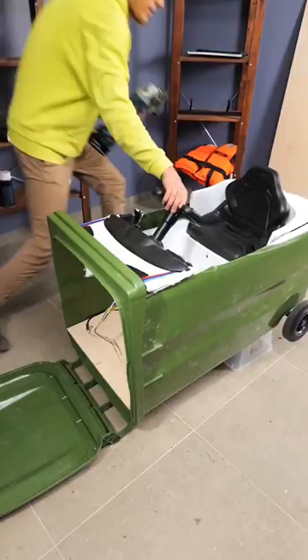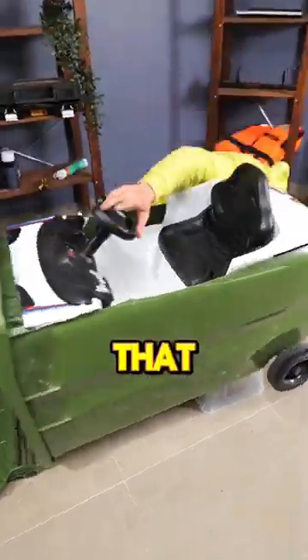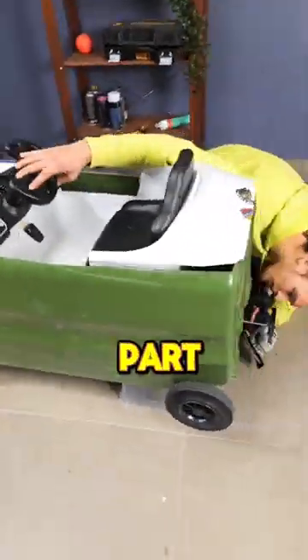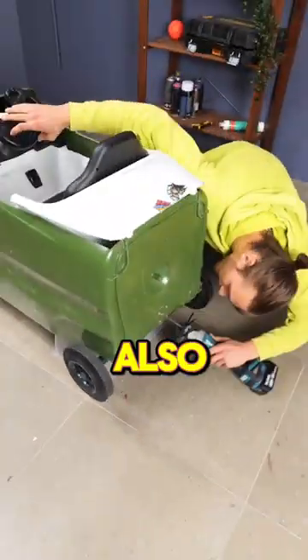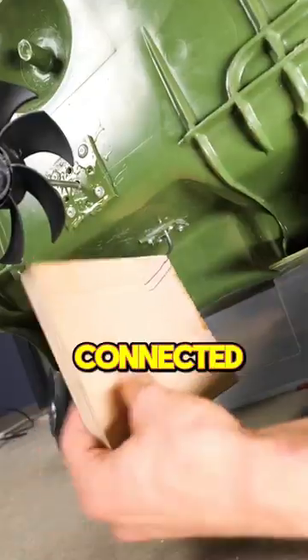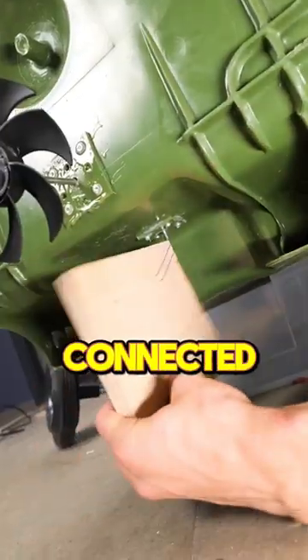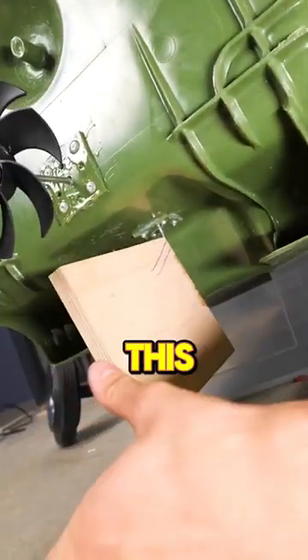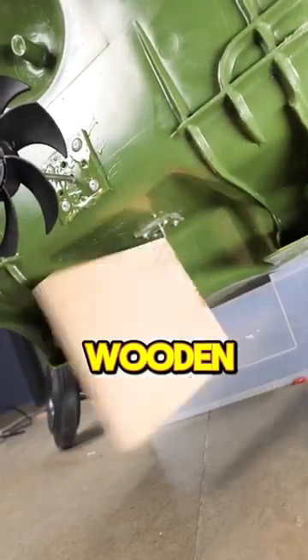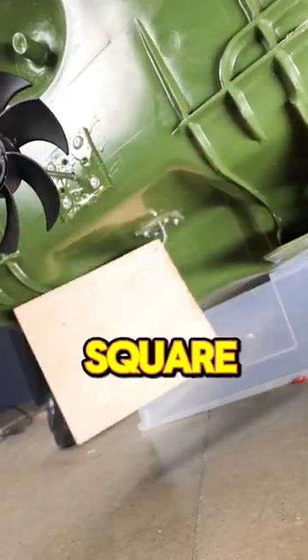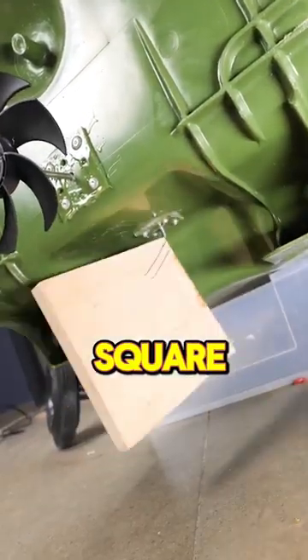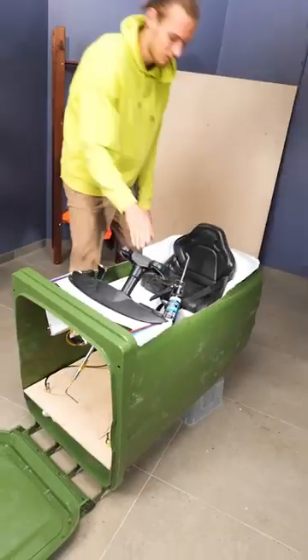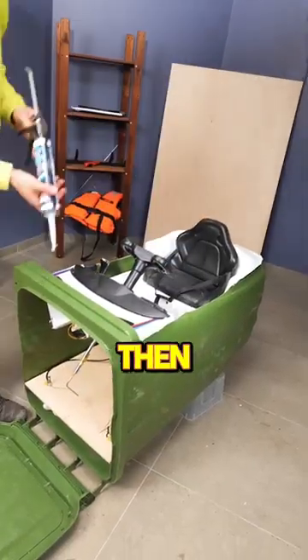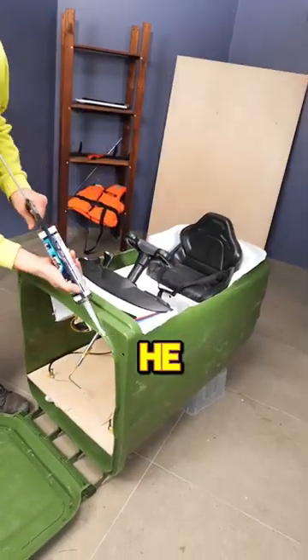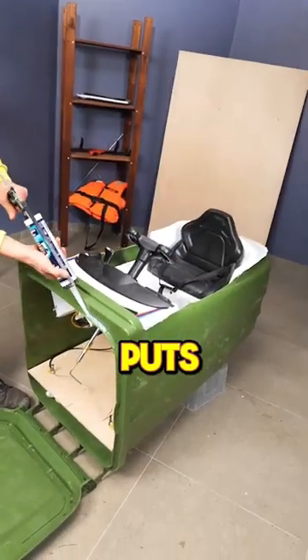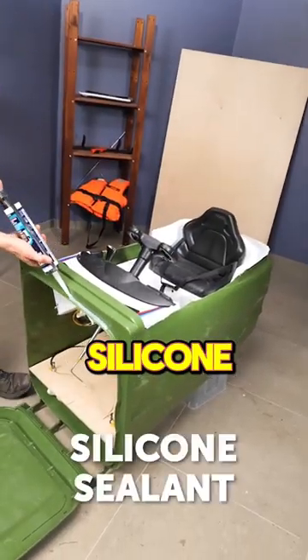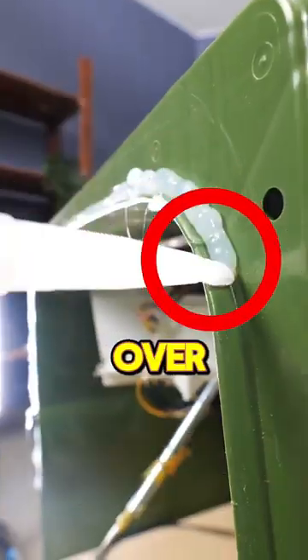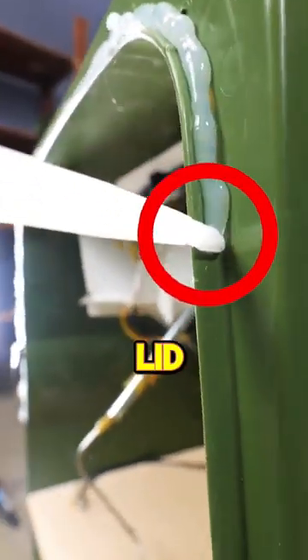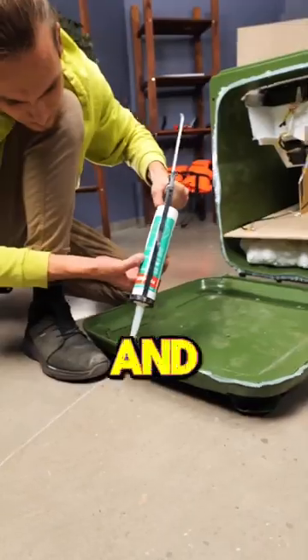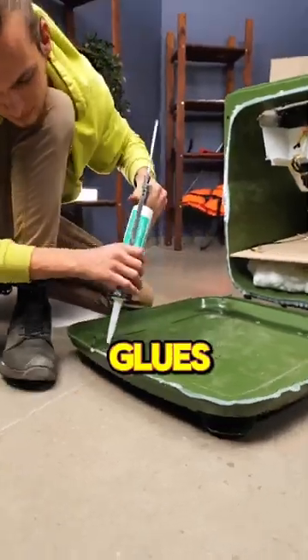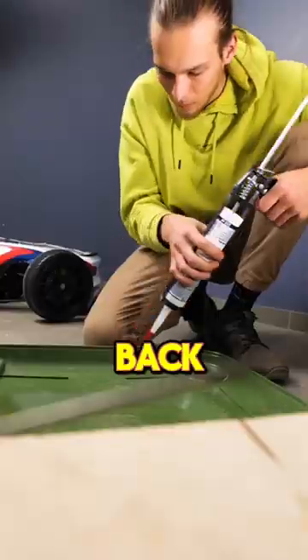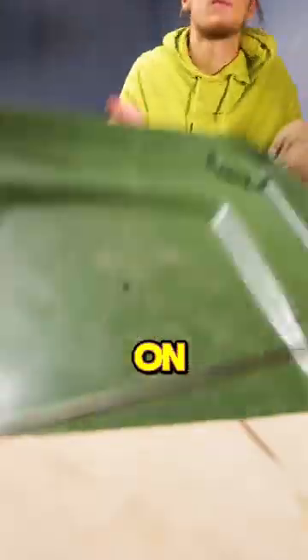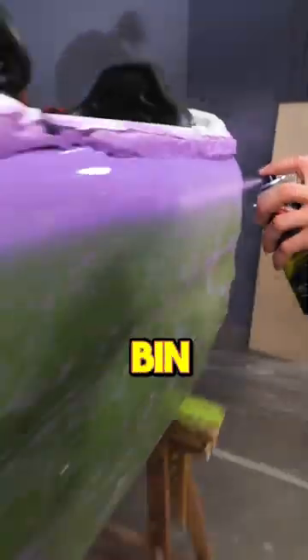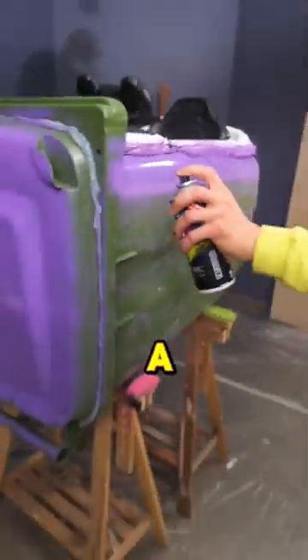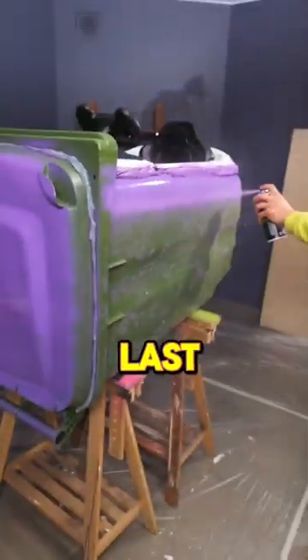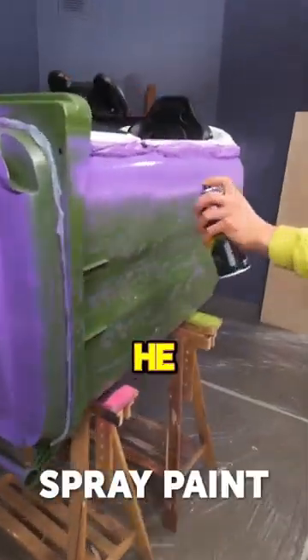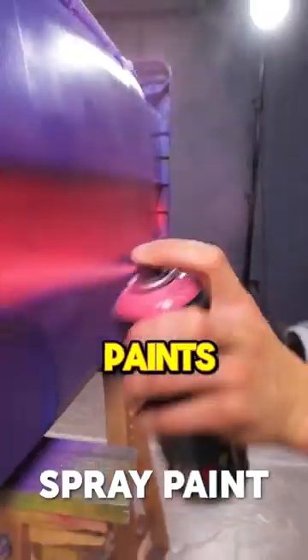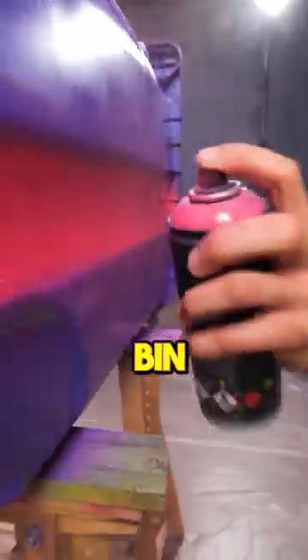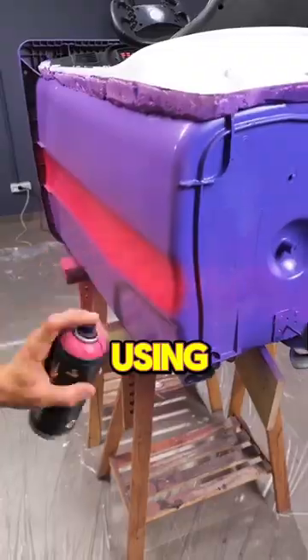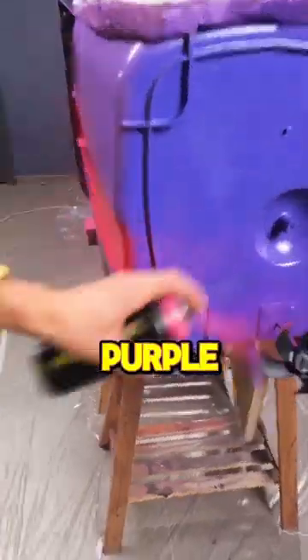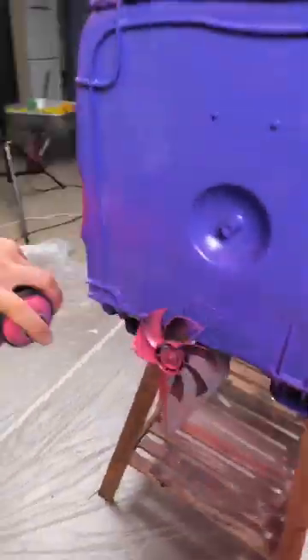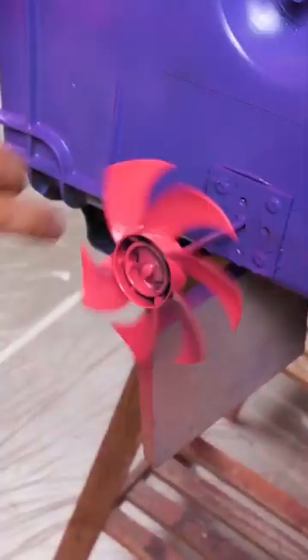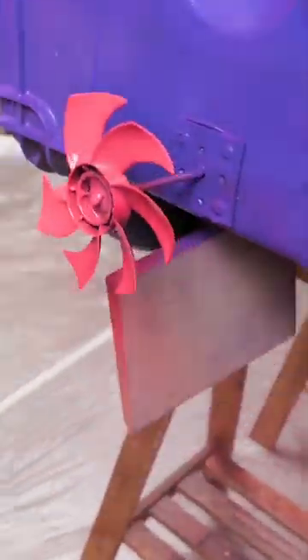That part is also connected to this wooden square. Then he puts silicone over the lid and glues it back on the bin. As a last touch, he paints the bin using purple and red spray colors.